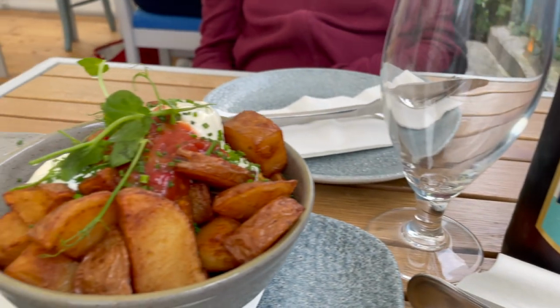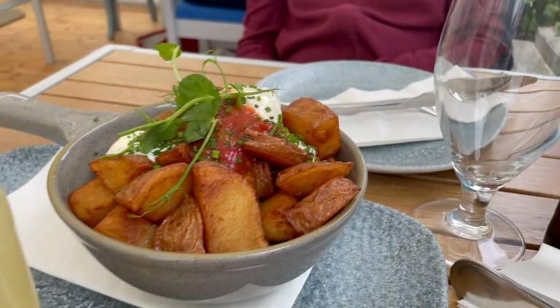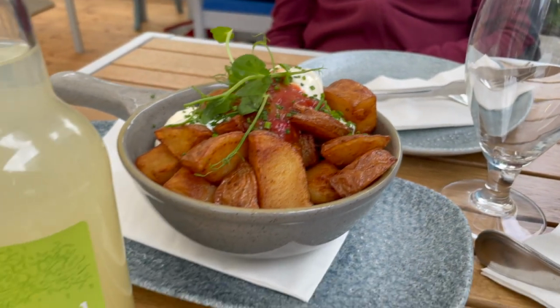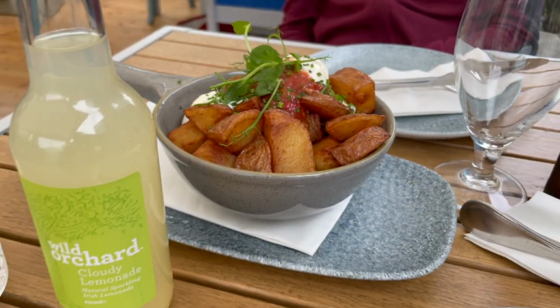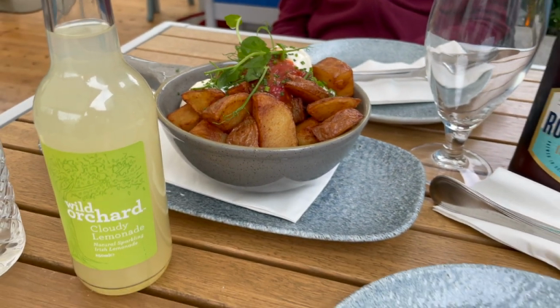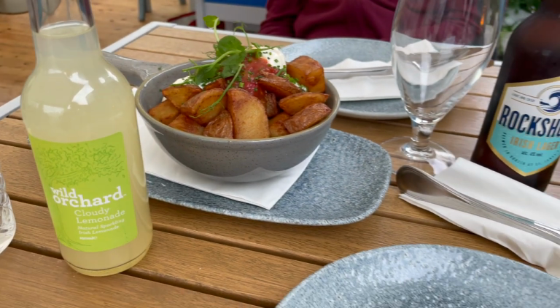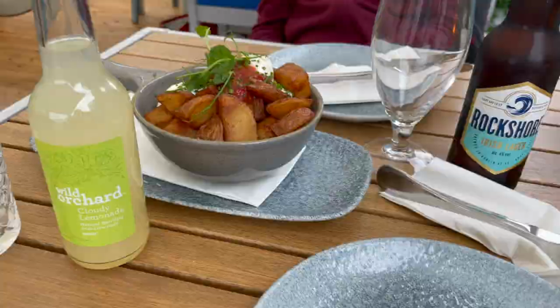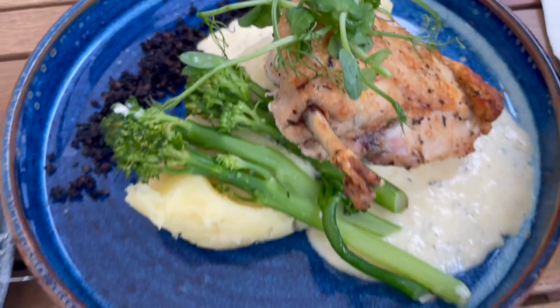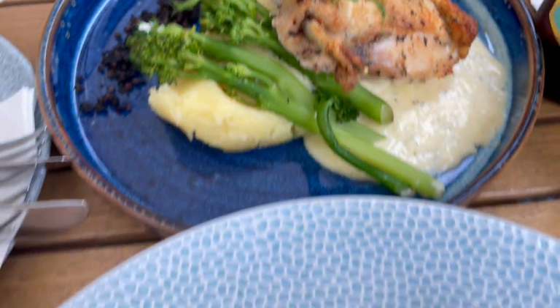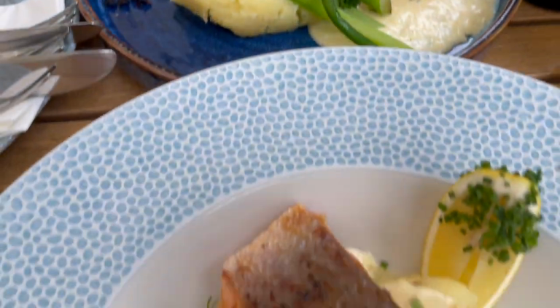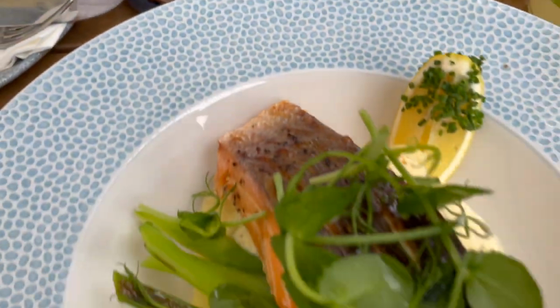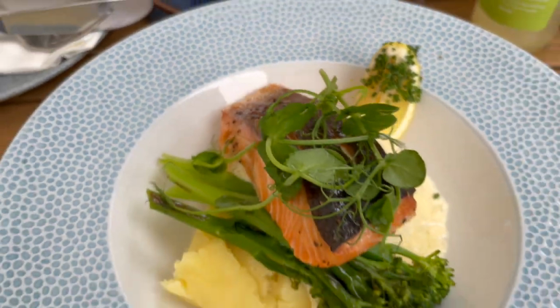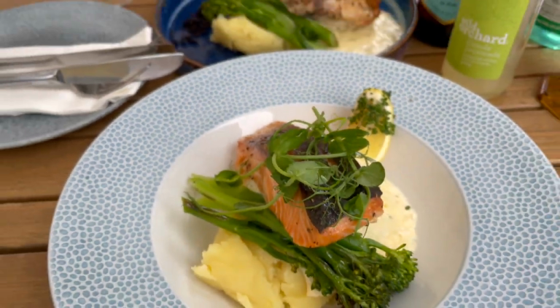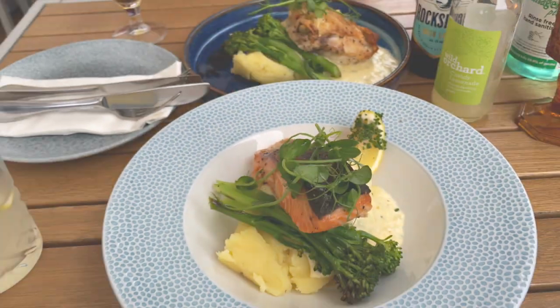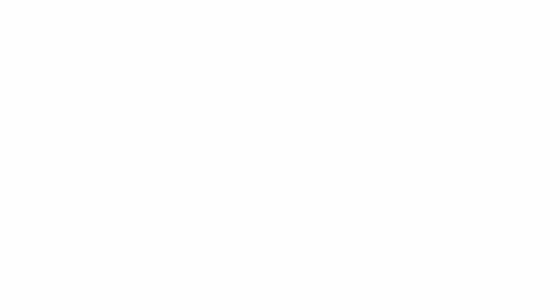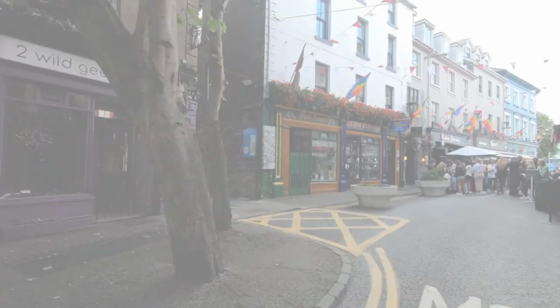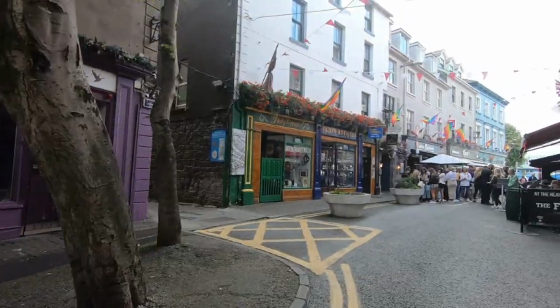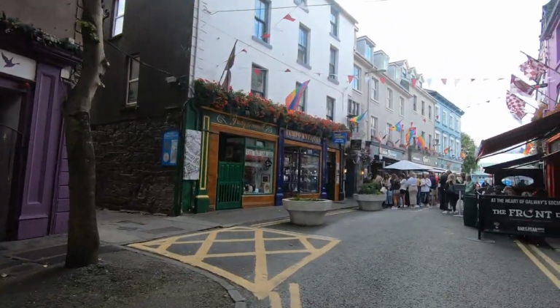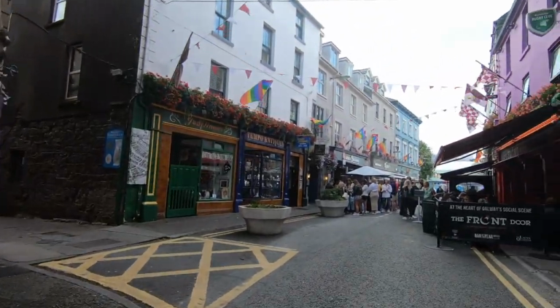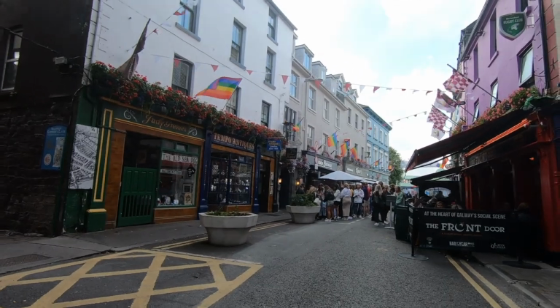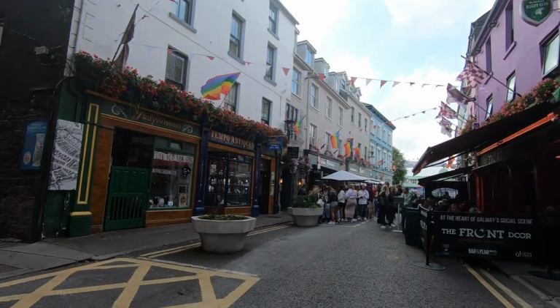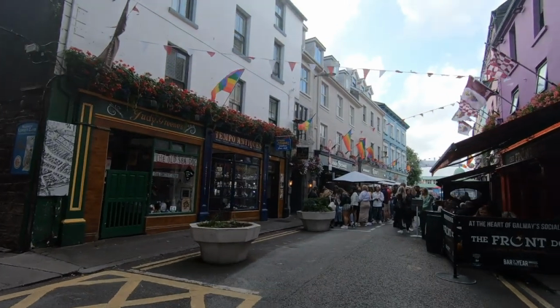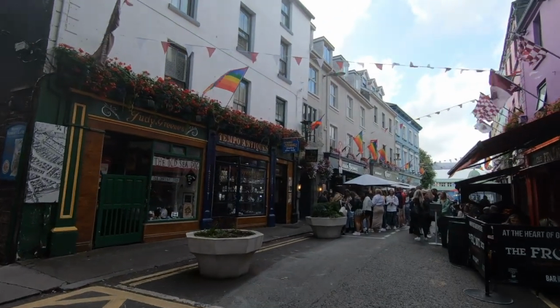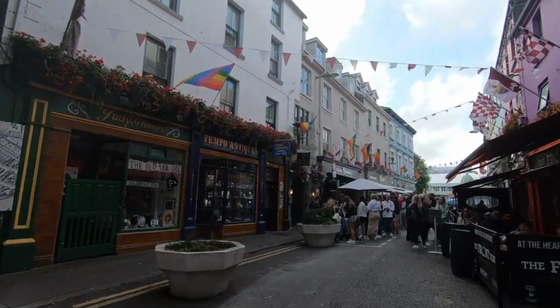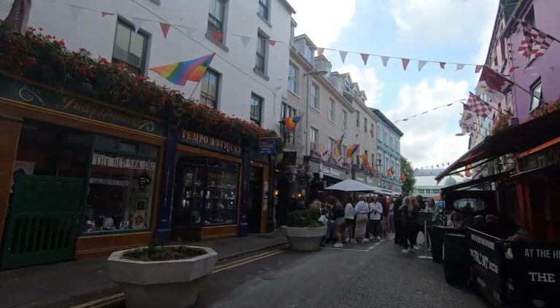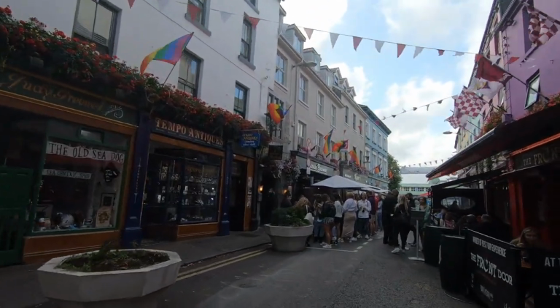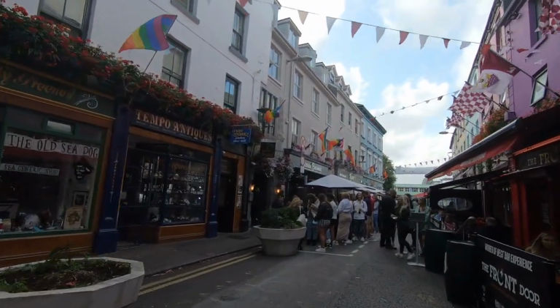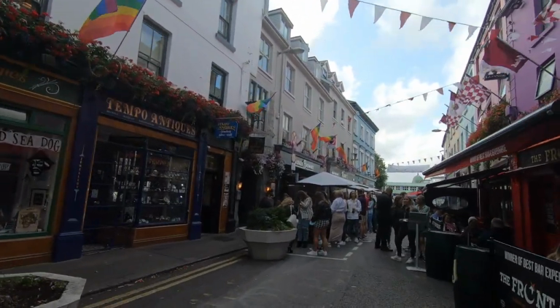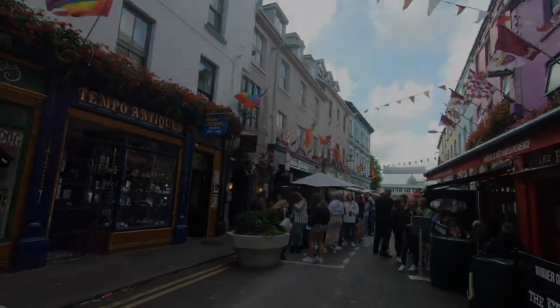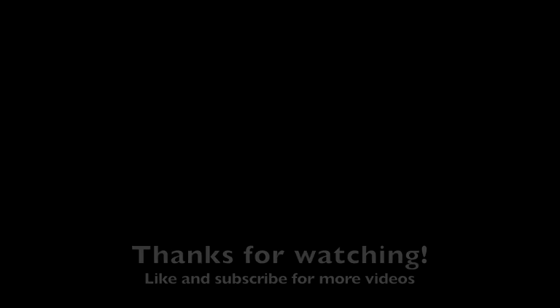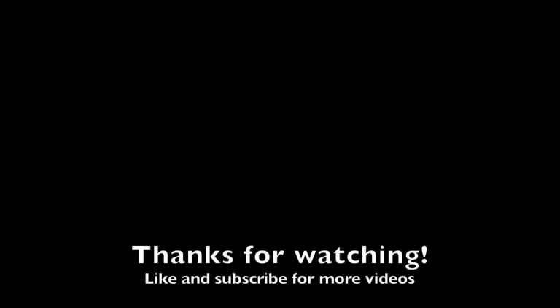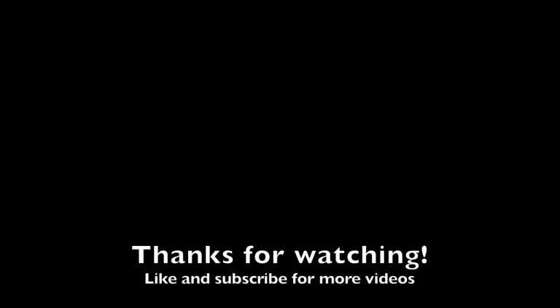Galway offers a delightful blend of history, culture, and natural beauty, ensuring a memorable experience for every visitor. Whether you're exploring the city's vibrant streets or venturing into the wild landscapes that surround it, Galway promises a truly unique and unforgettable journey. We'll see you next time.